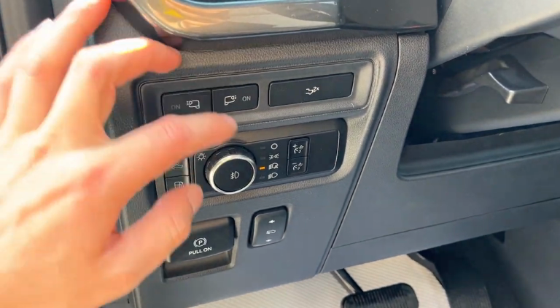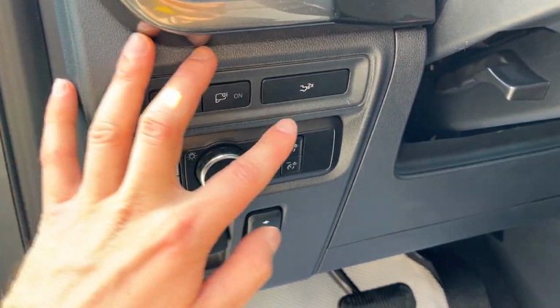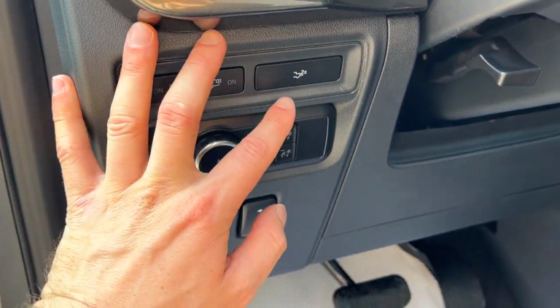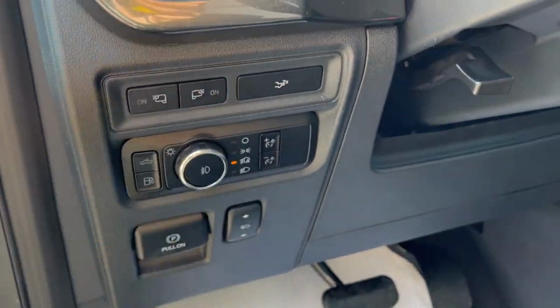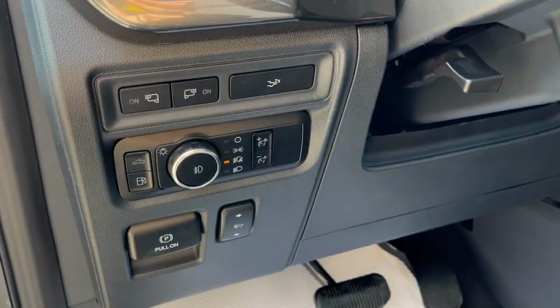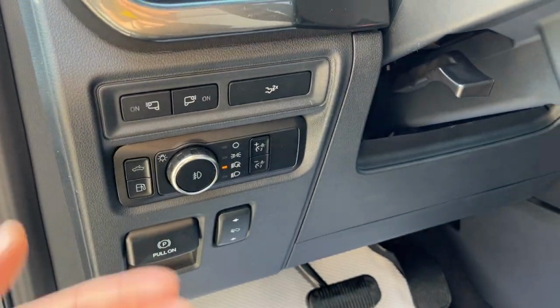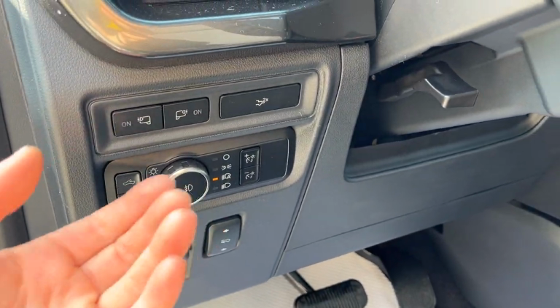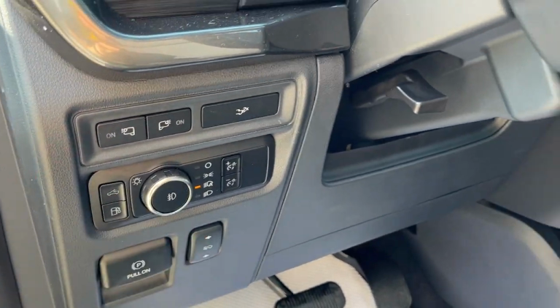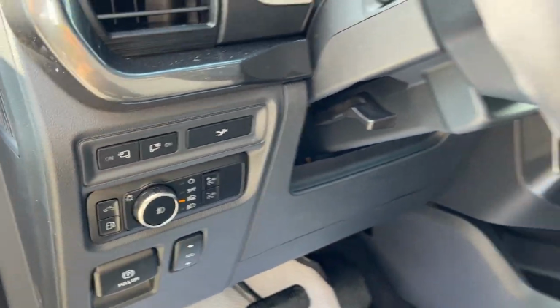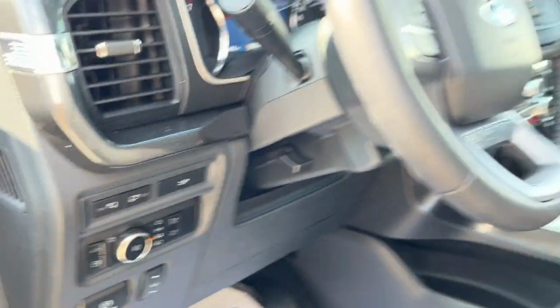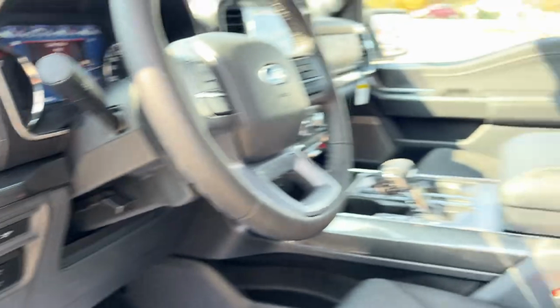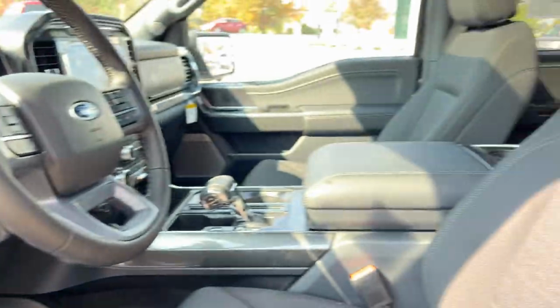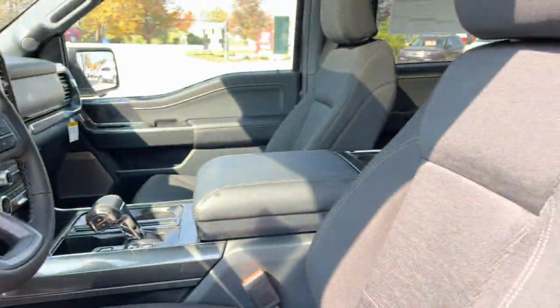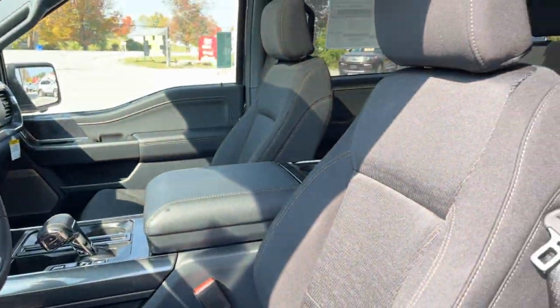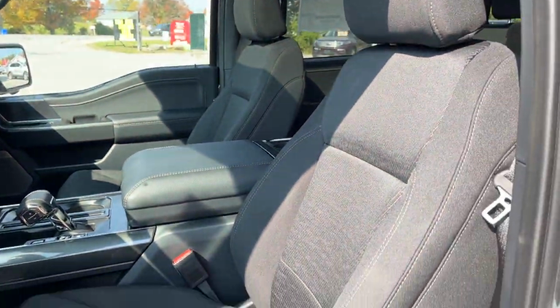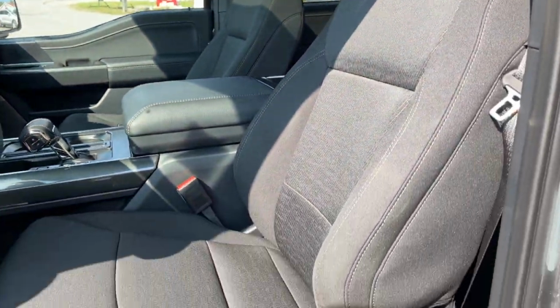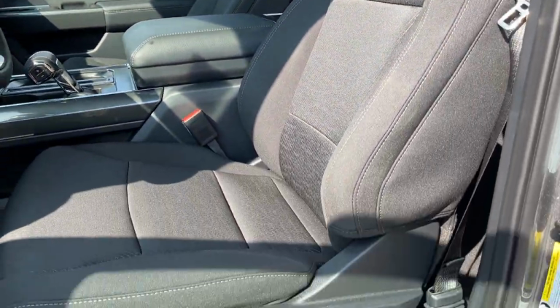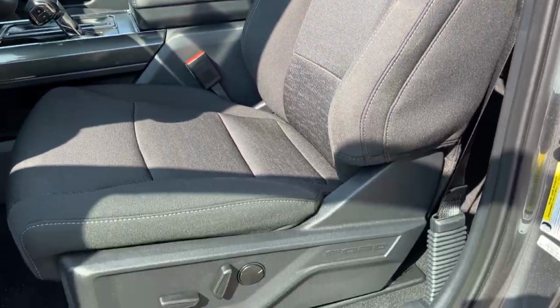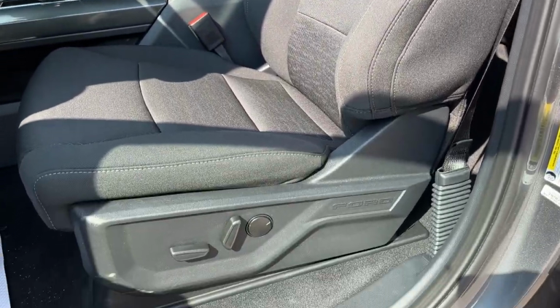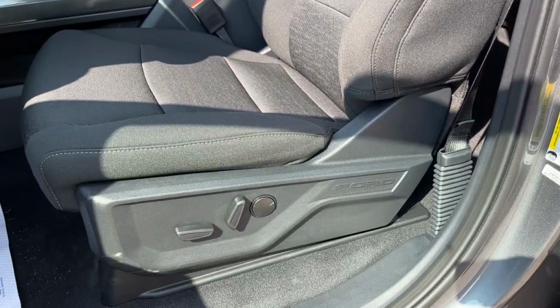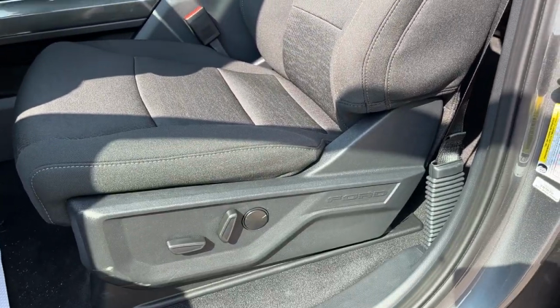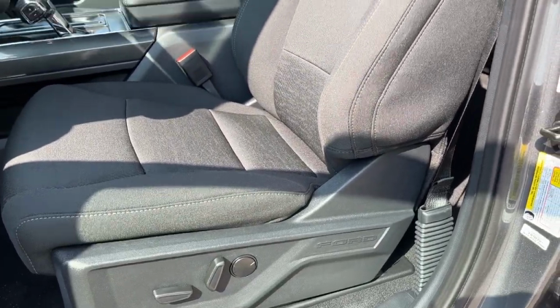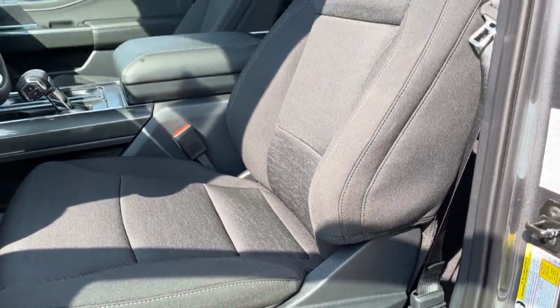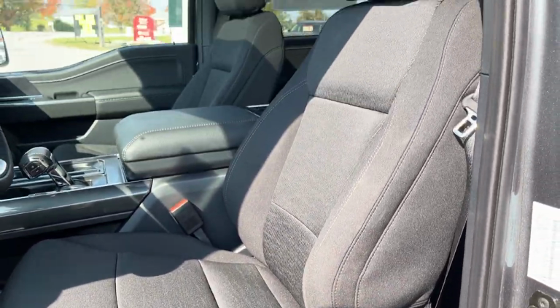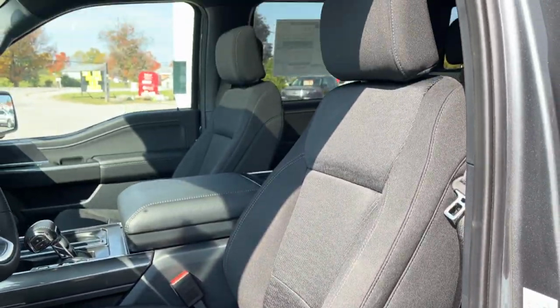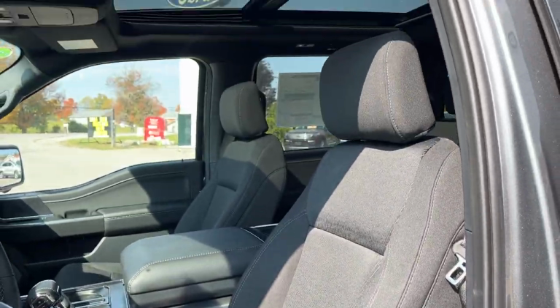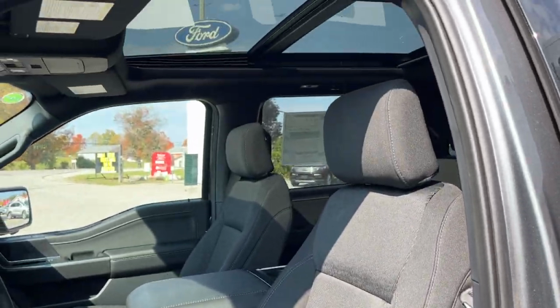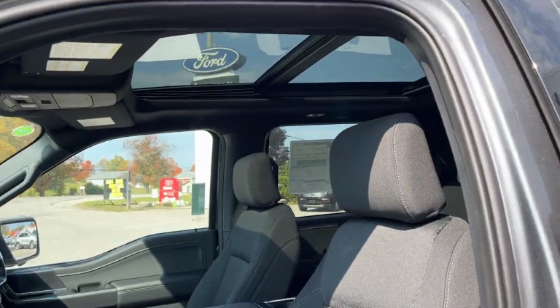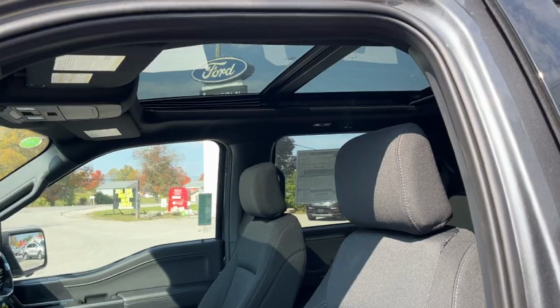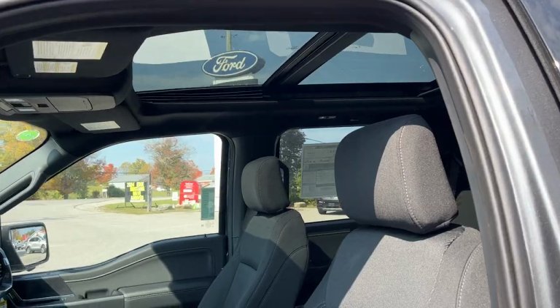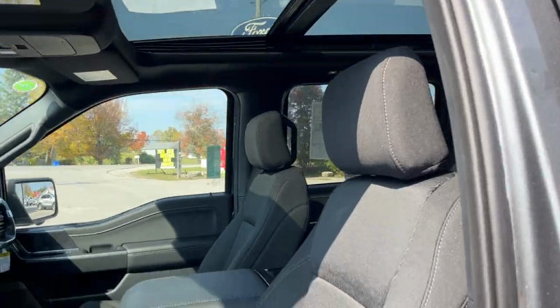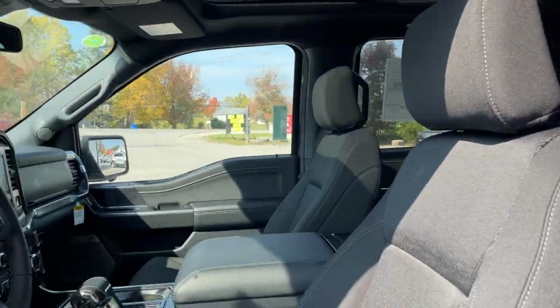And you can drop the tailgate from here, and of course you have your automatic headlights. Really comfortable front seats in this vehicle that are powered with lumbar support. And there's another view of your moonroof.